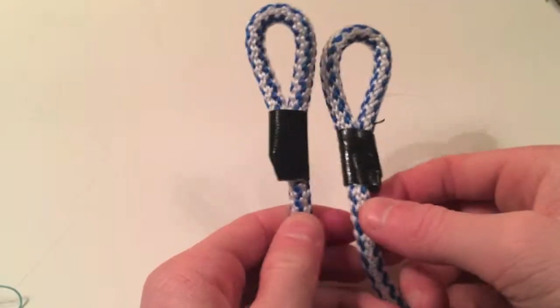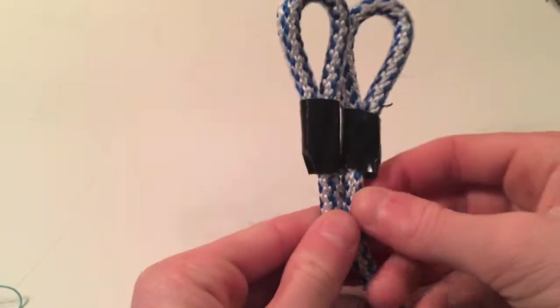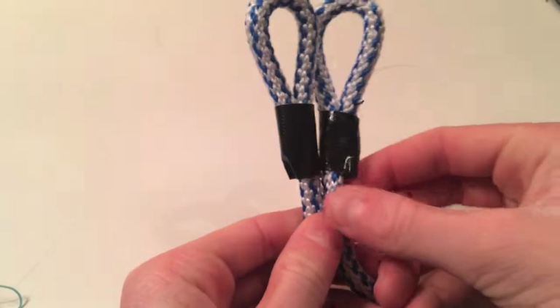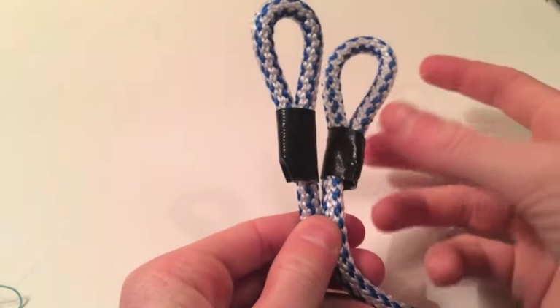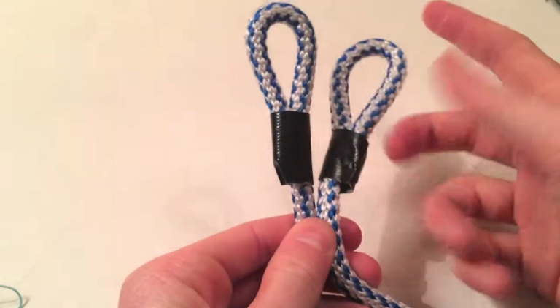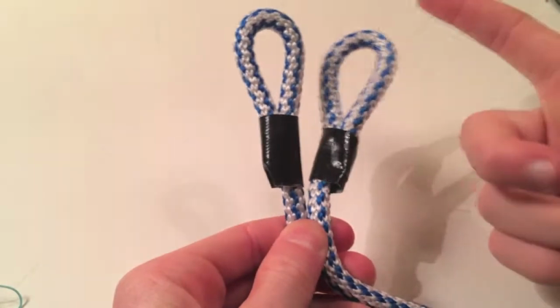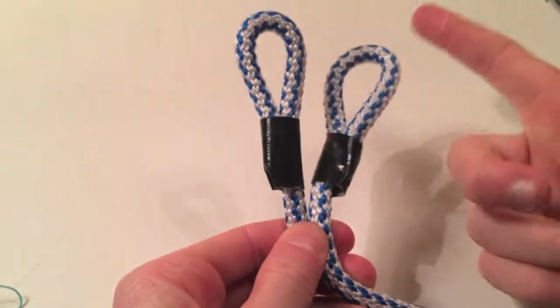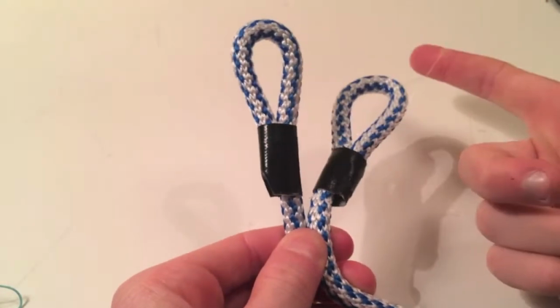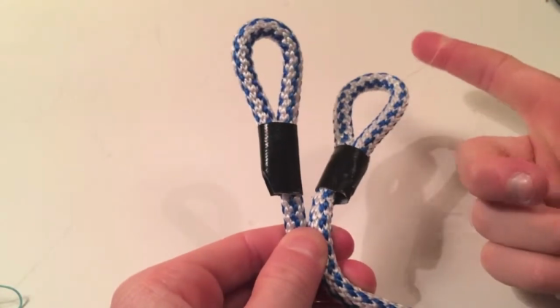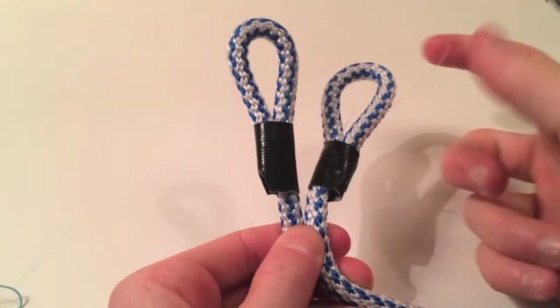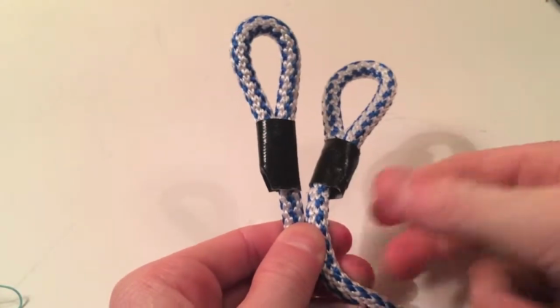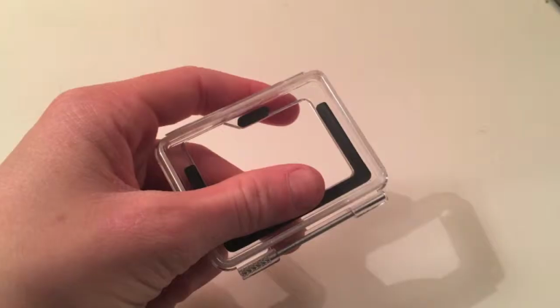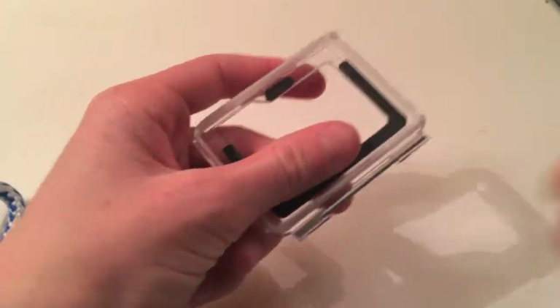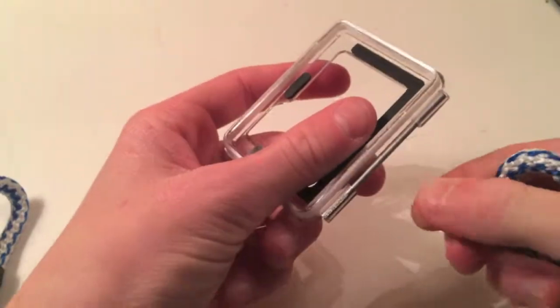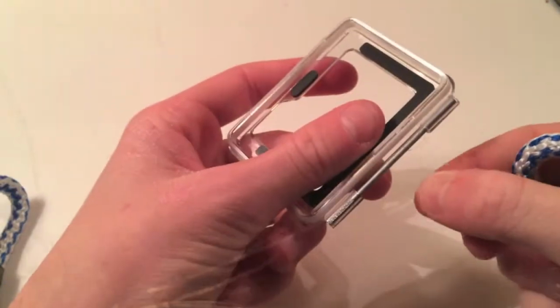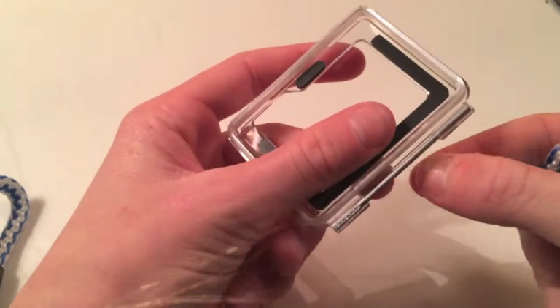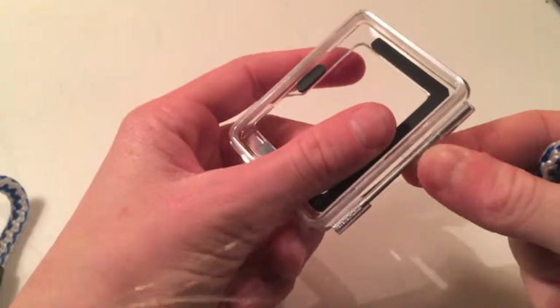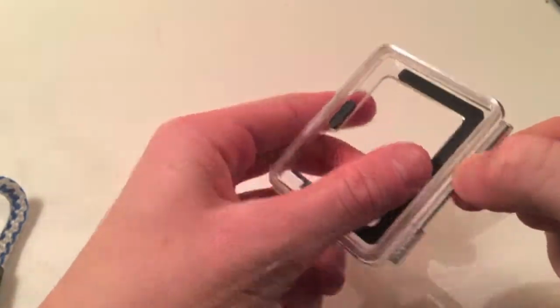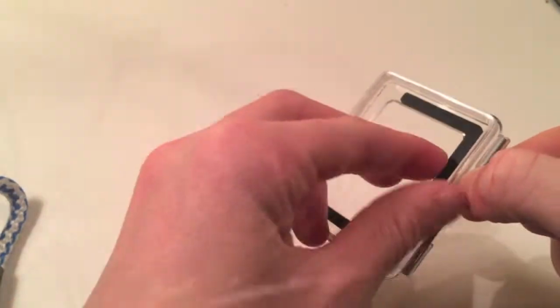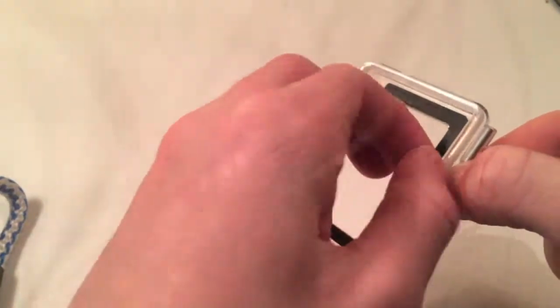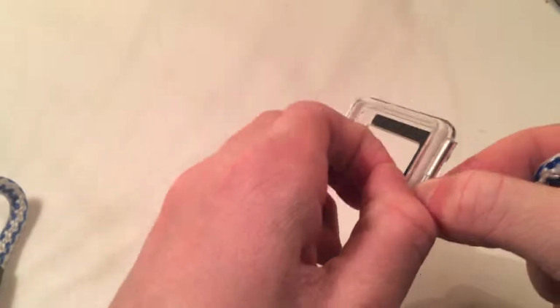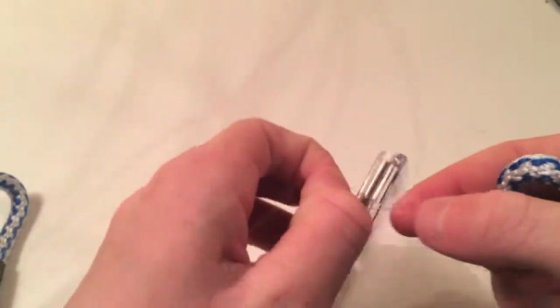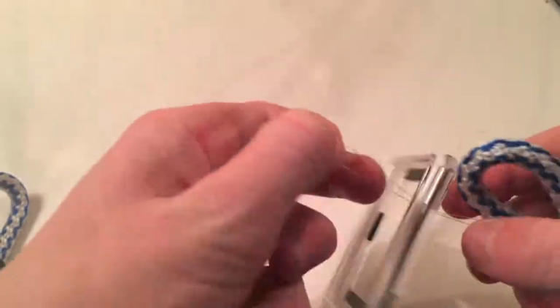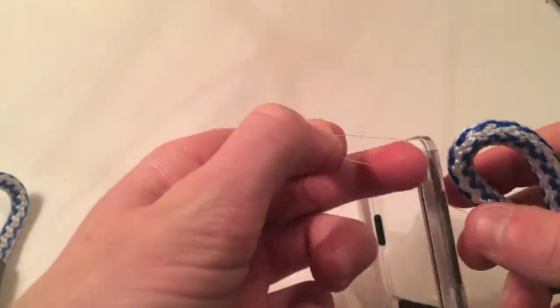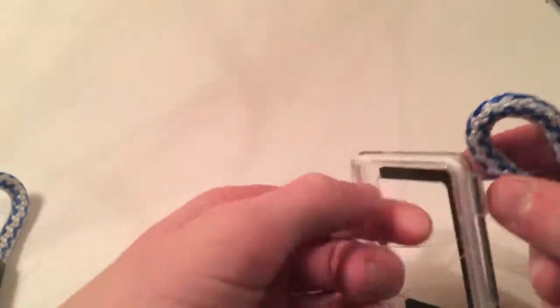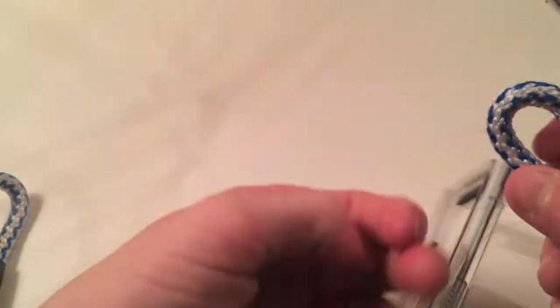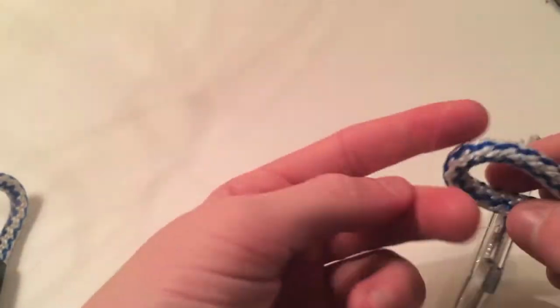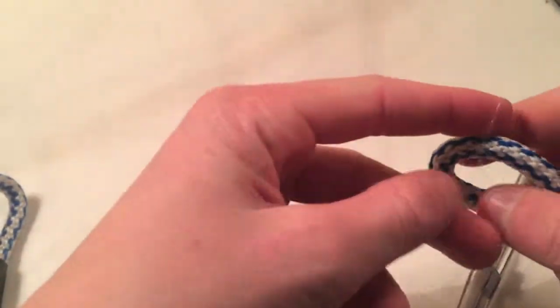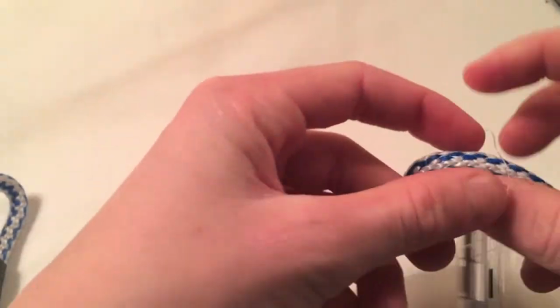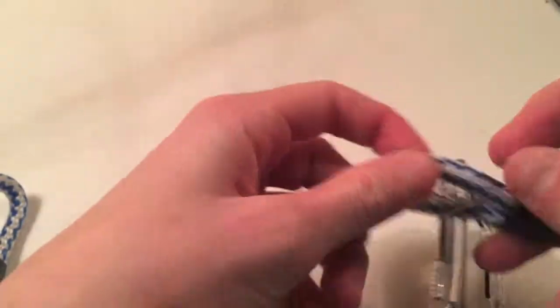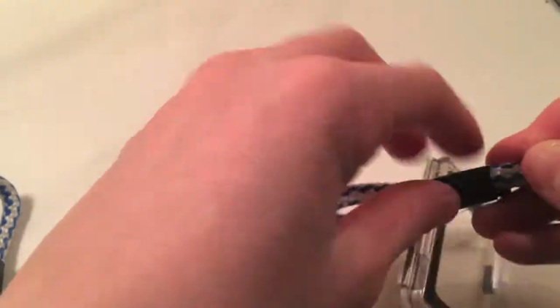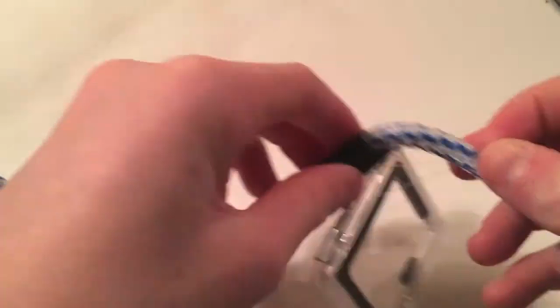When you are done, it should look like this. To attach it, remove the back door and feed the fishing line through the hinge, and then put the rope through.